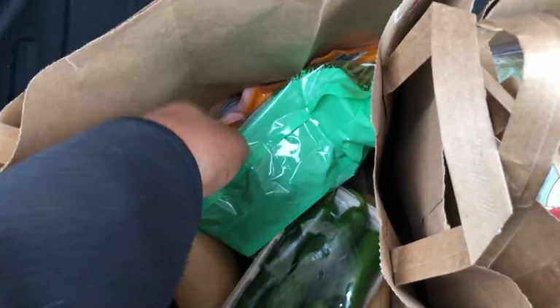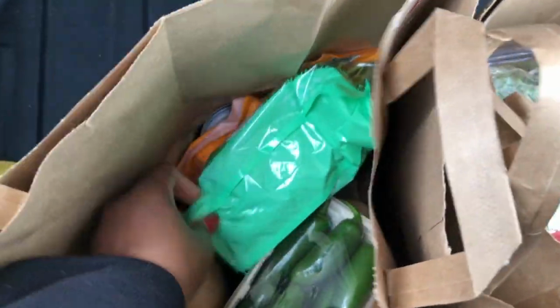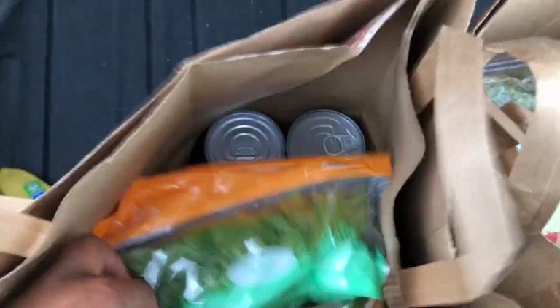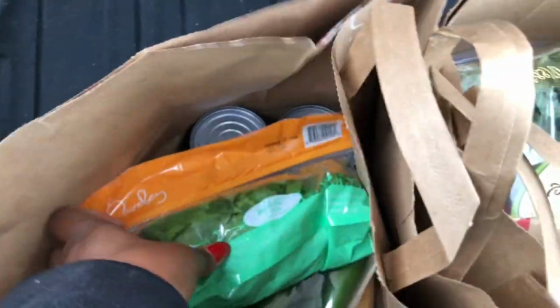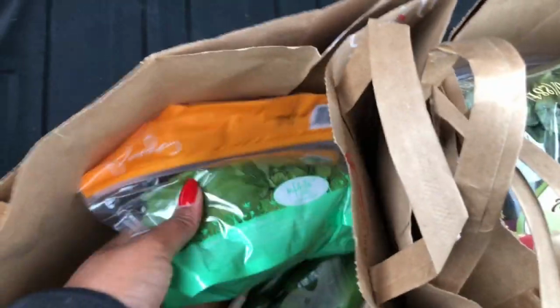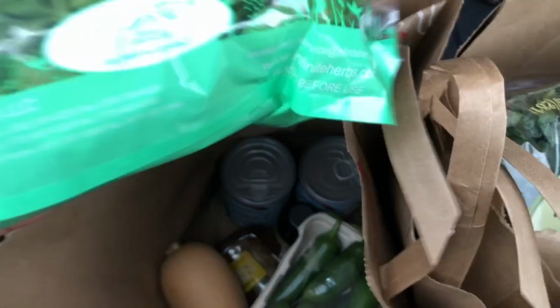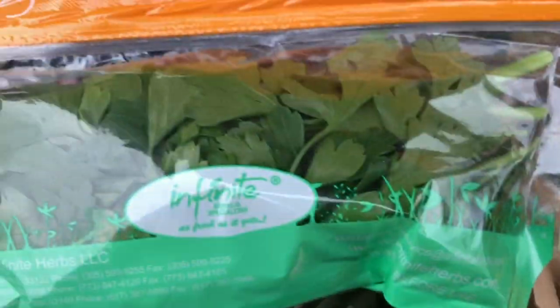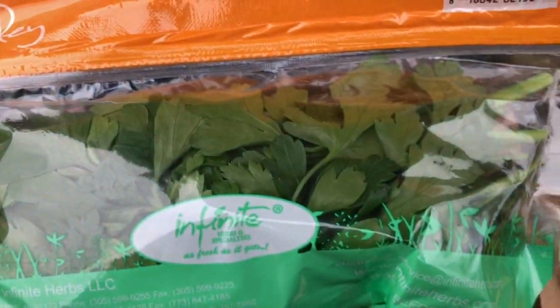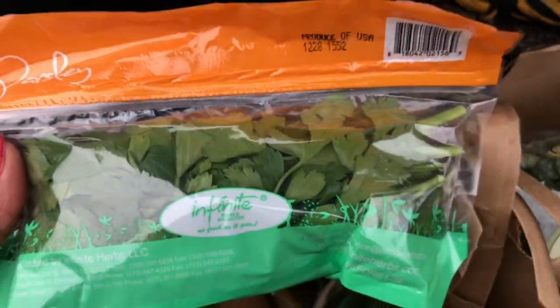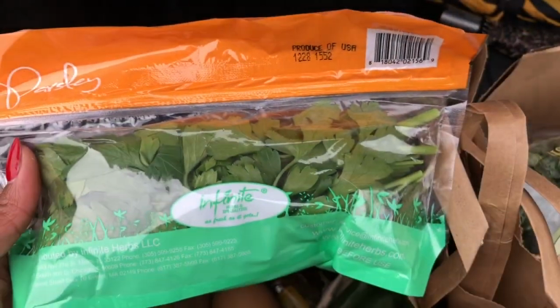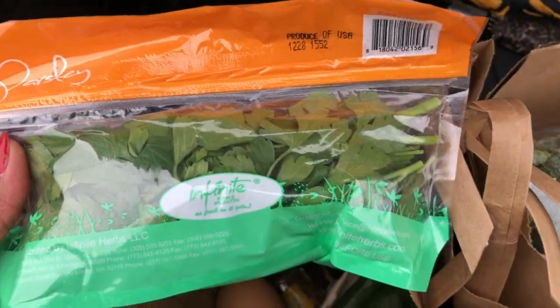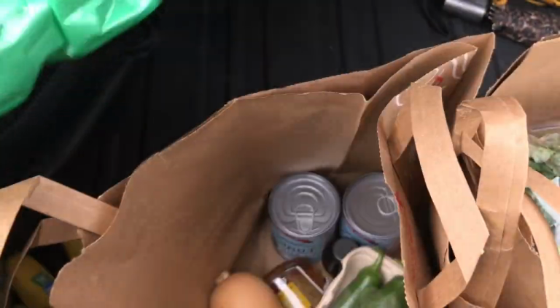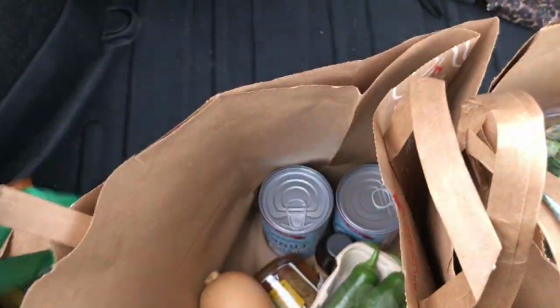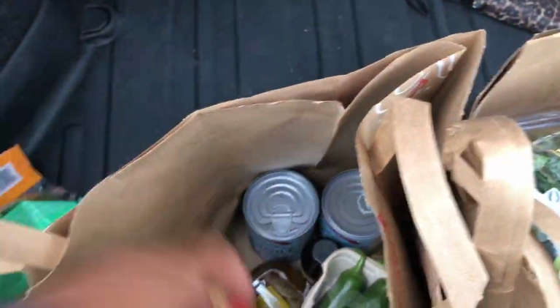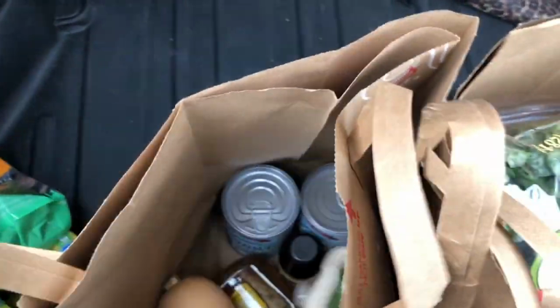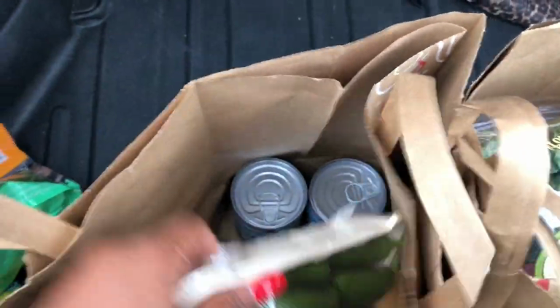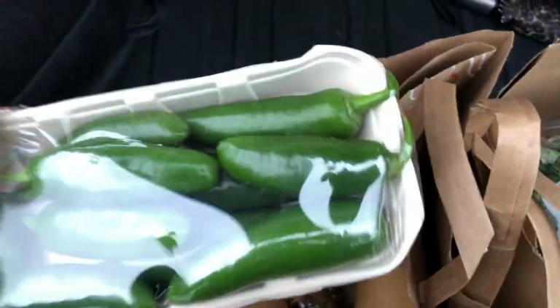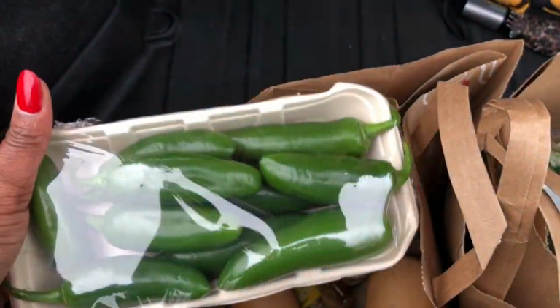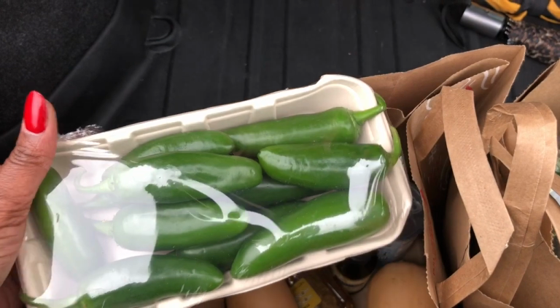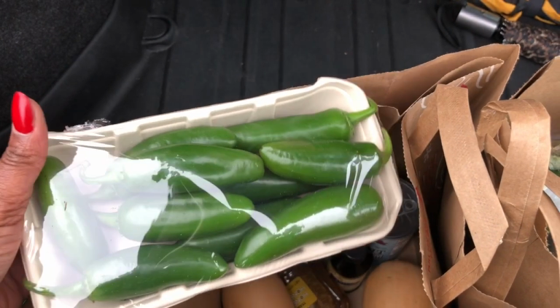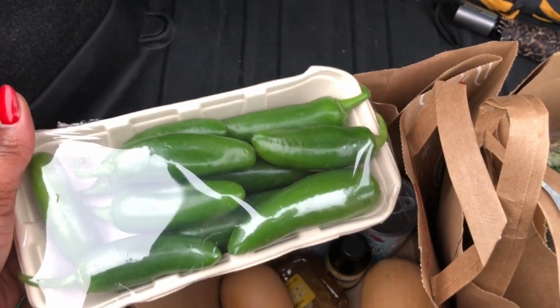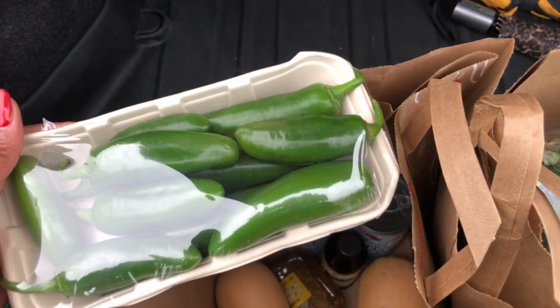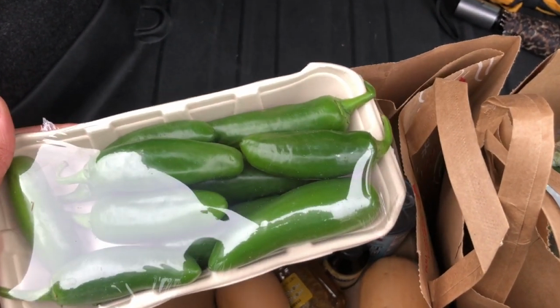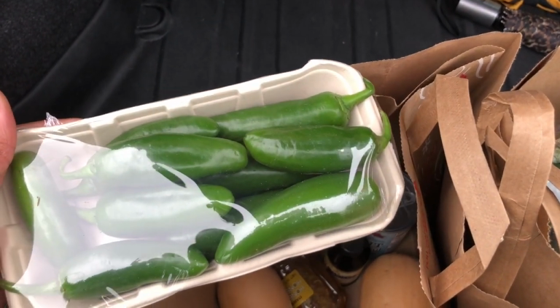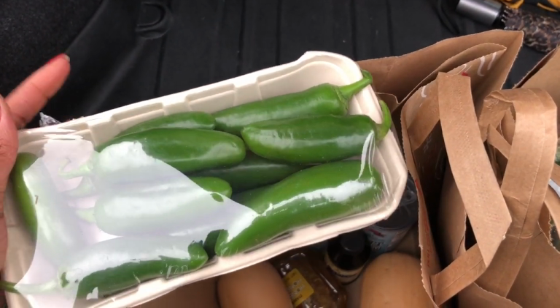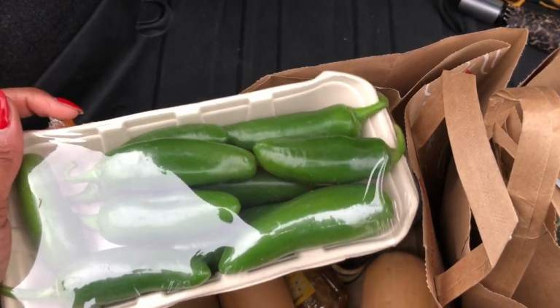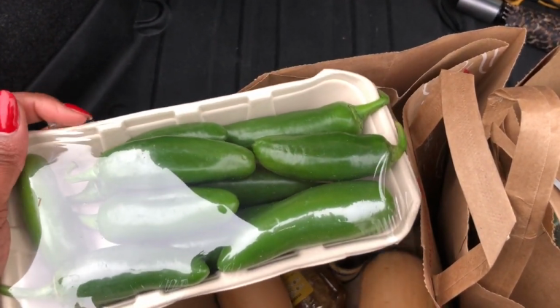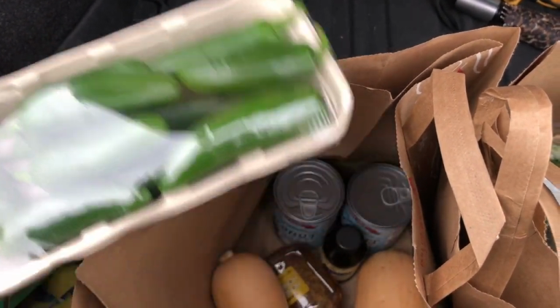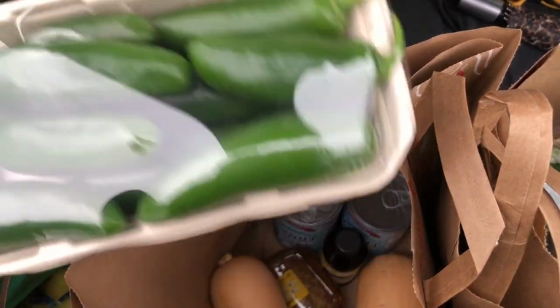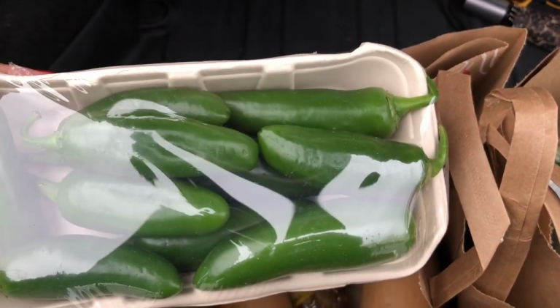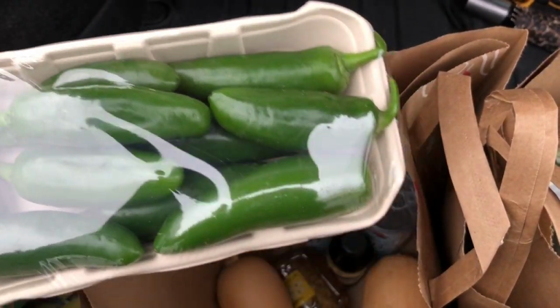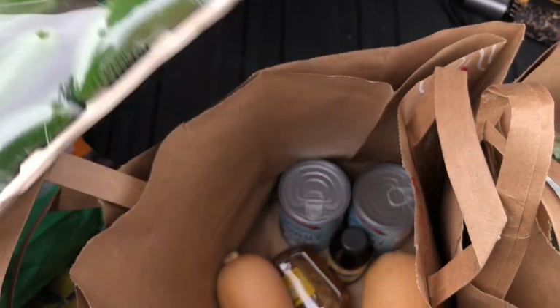And some flat leaf Italian parsley. I got some jalapeños which I'll be using in a recipe. I wanted chipotle peppers but they didn't have it, so I went with jalapeños.